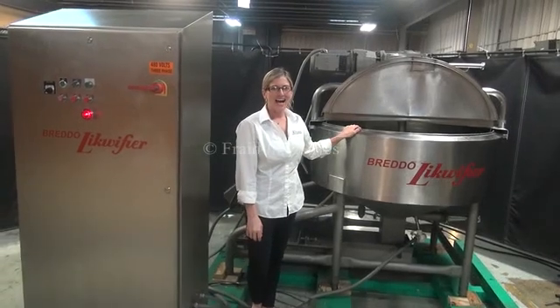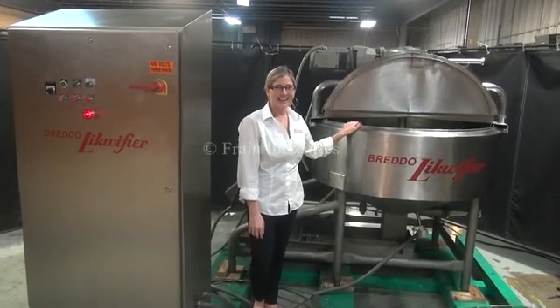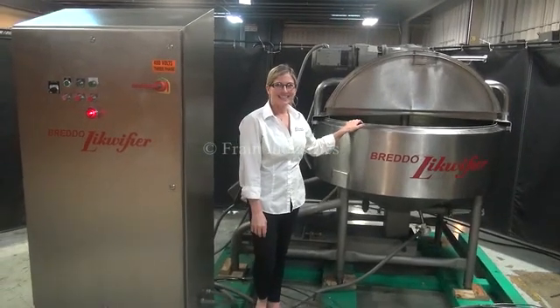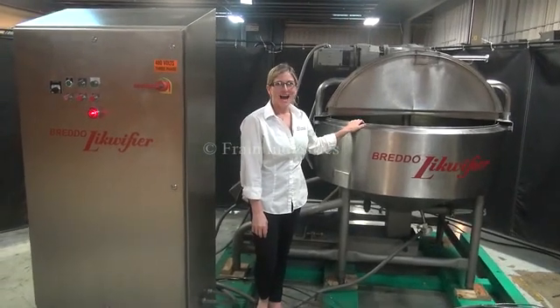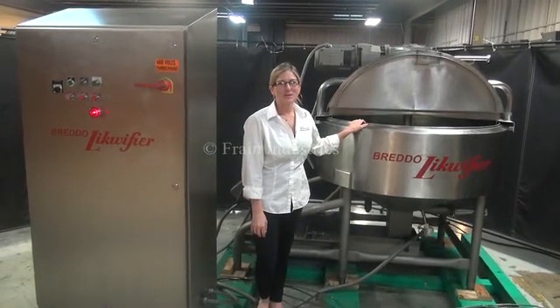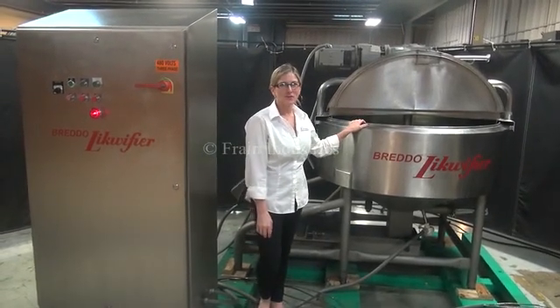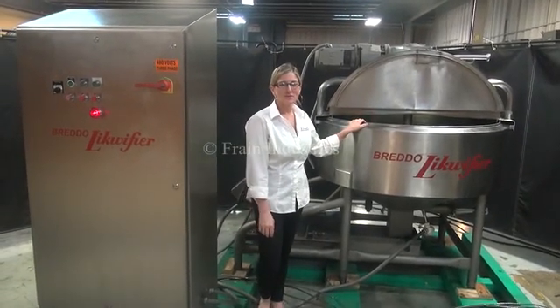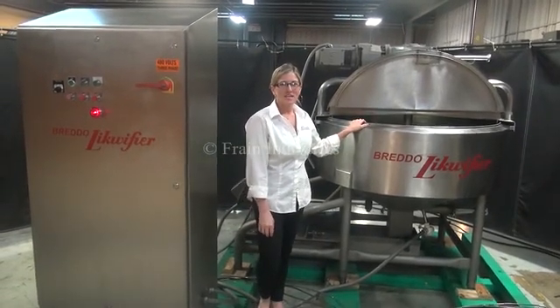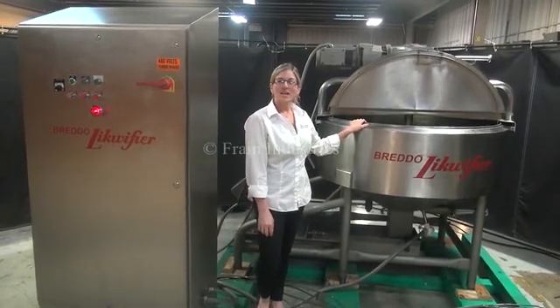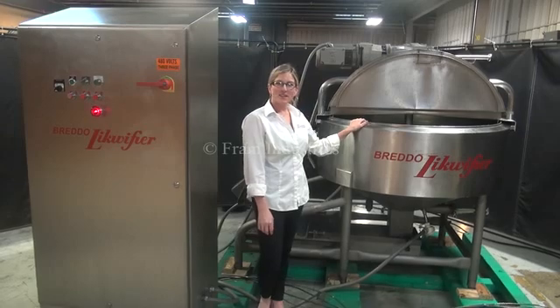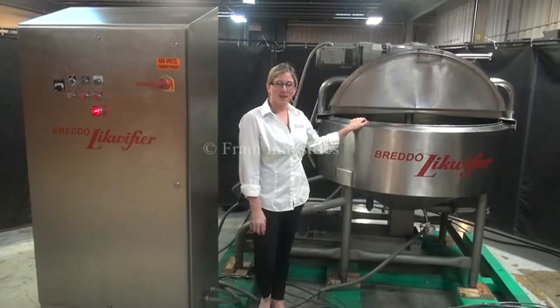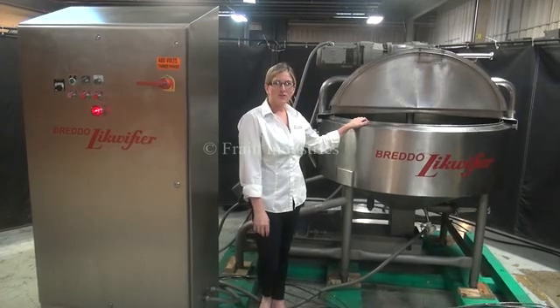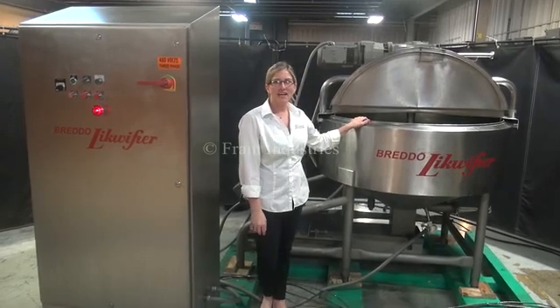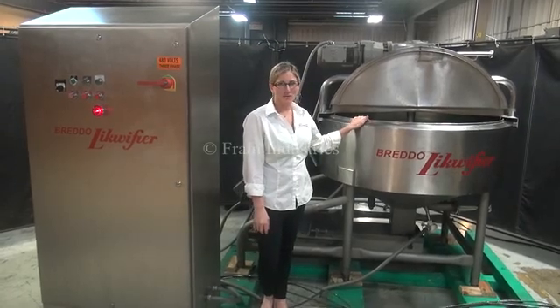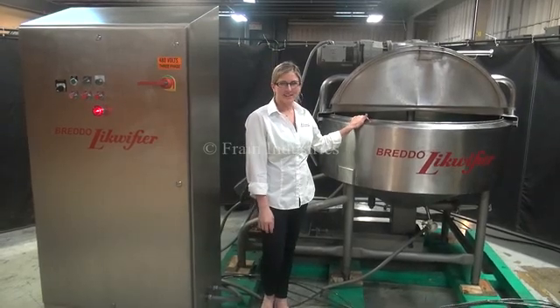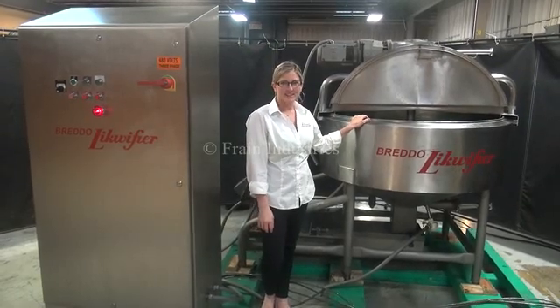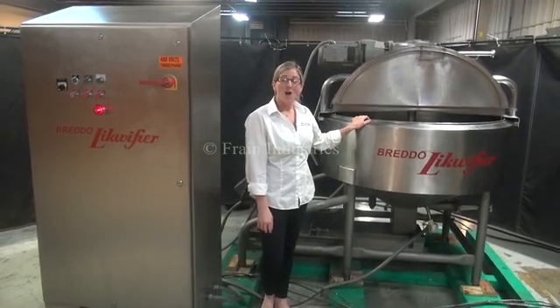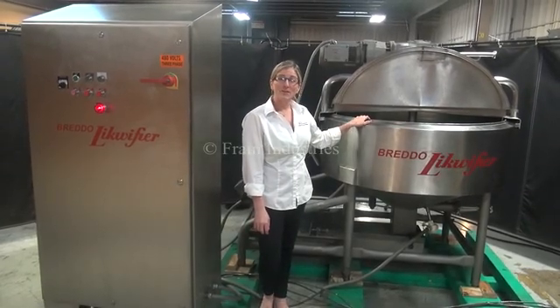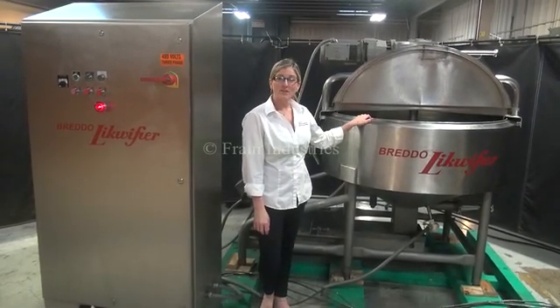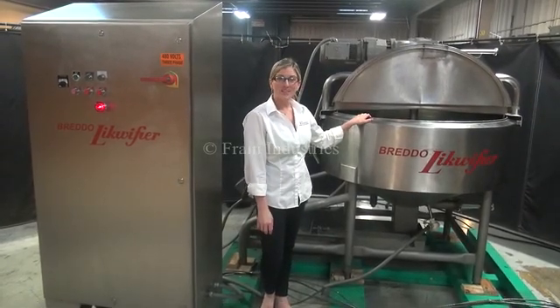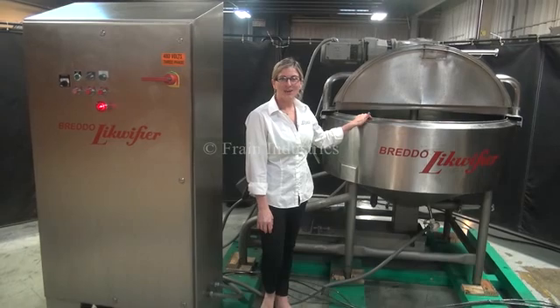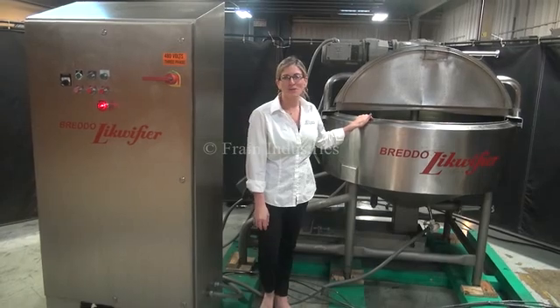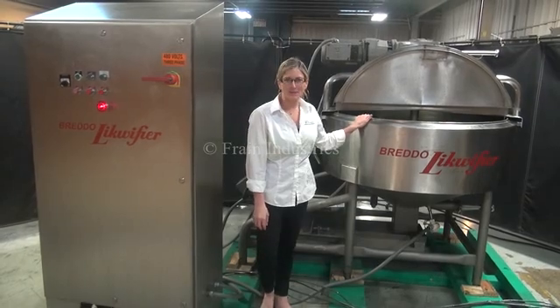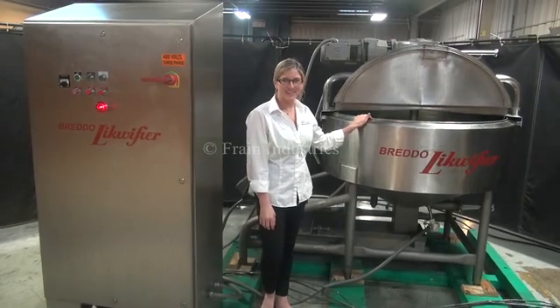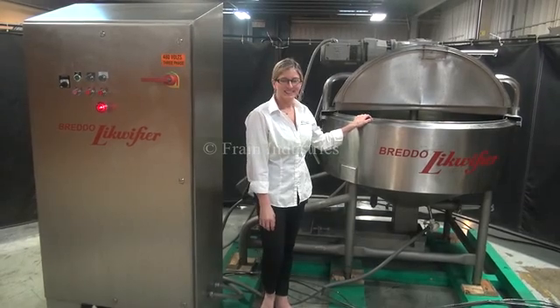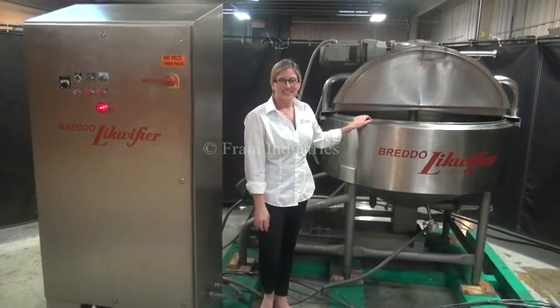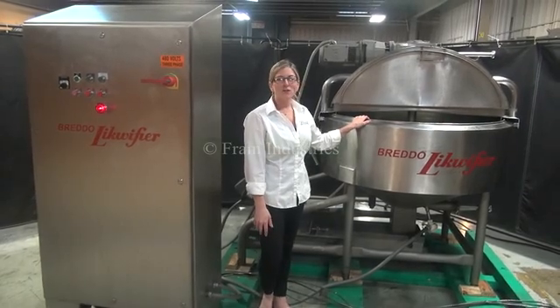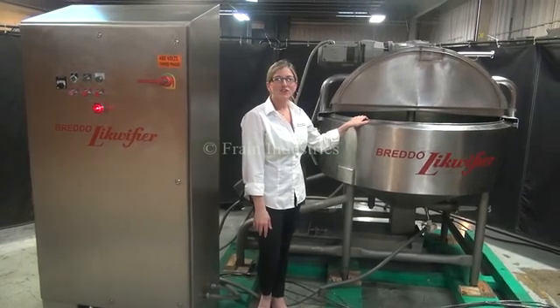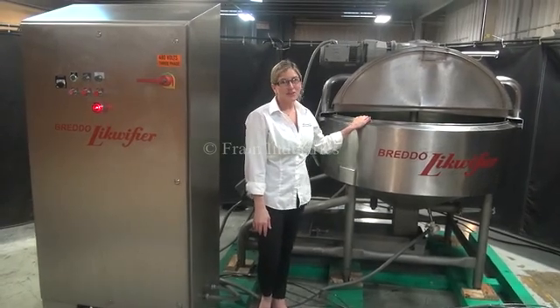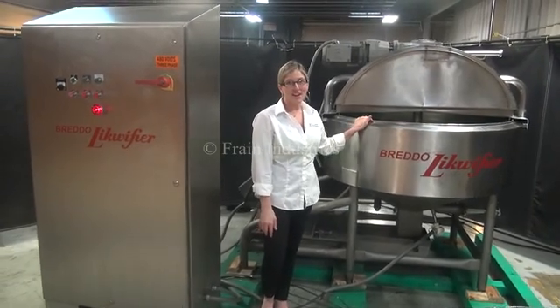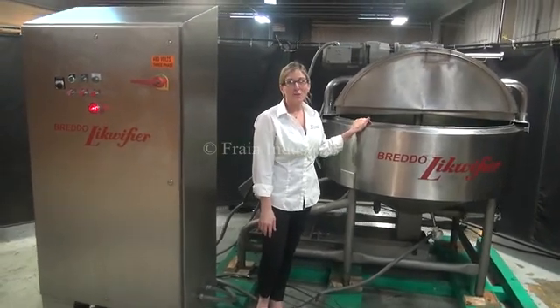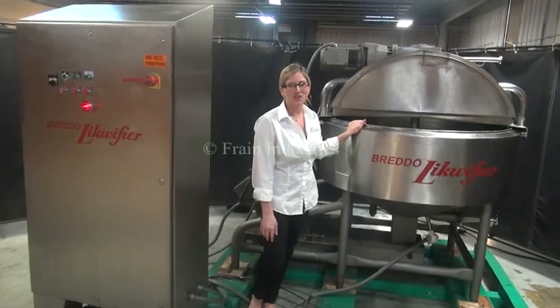Hi, I'm Katie with The Frame Group. Today we're cycling your Bredo 200 gallon liquefier. We recommend you read the manual in its entirety before powering up the machine. The voltage is currently set to three-phase, 480 volts.